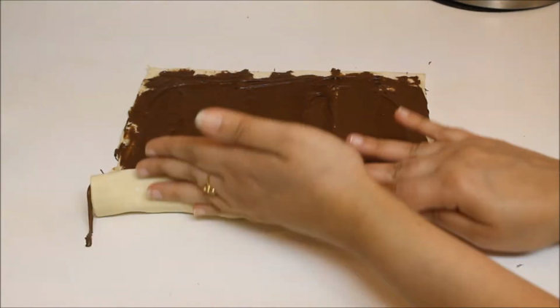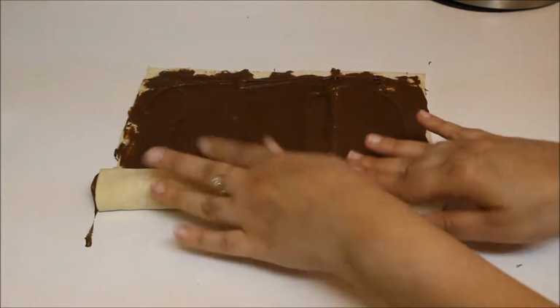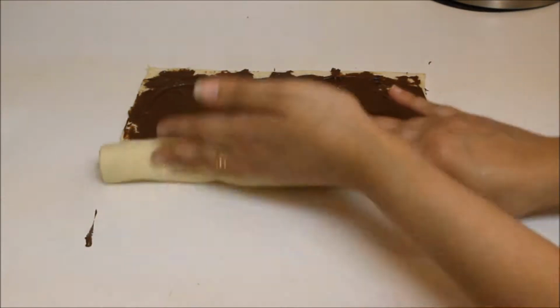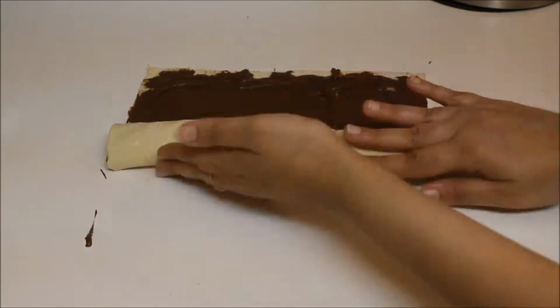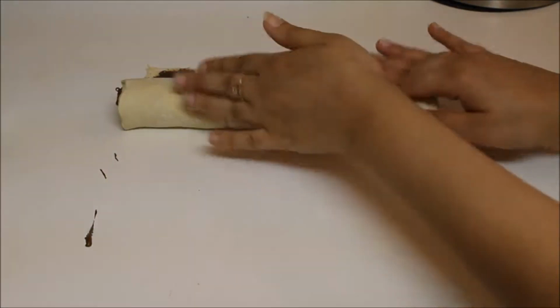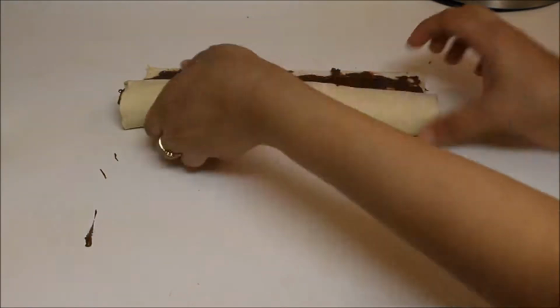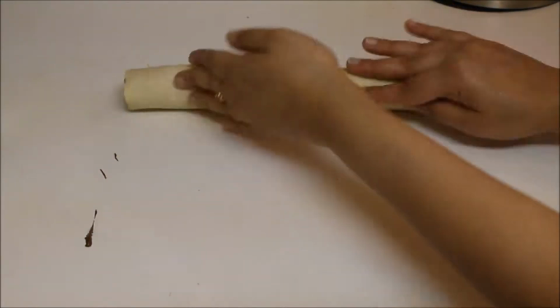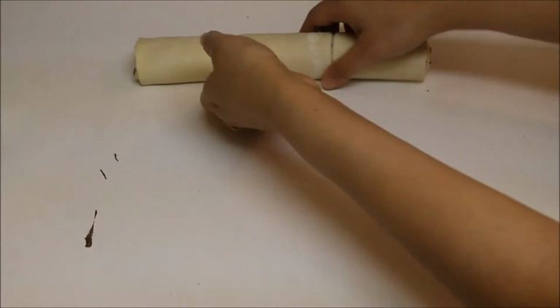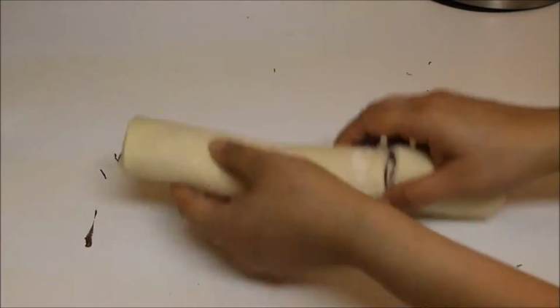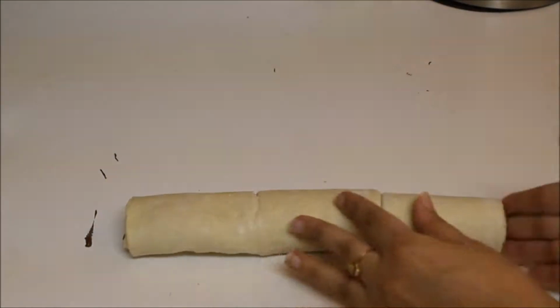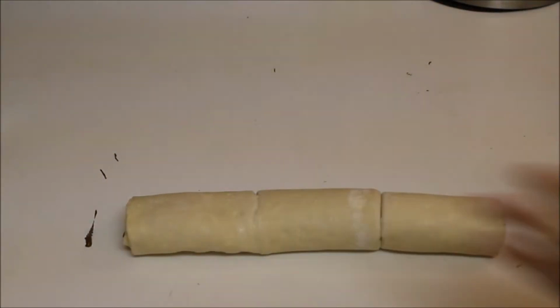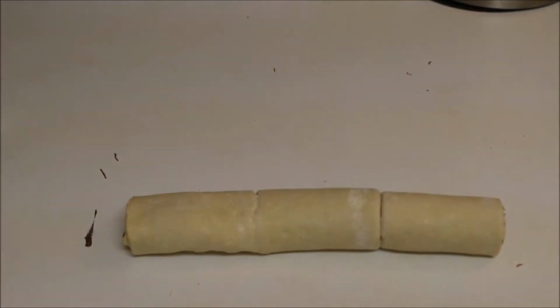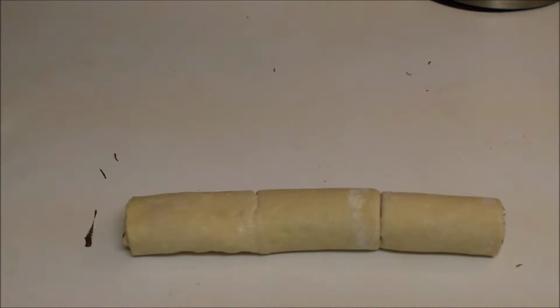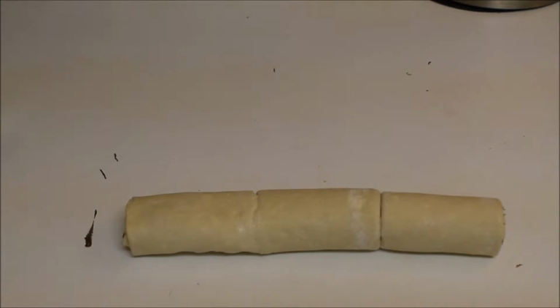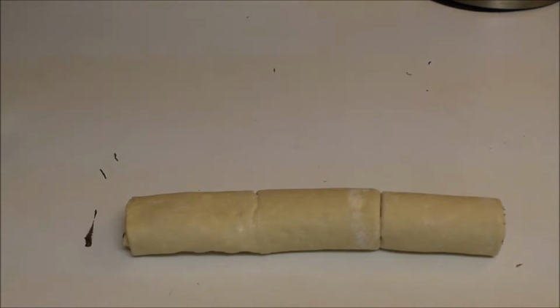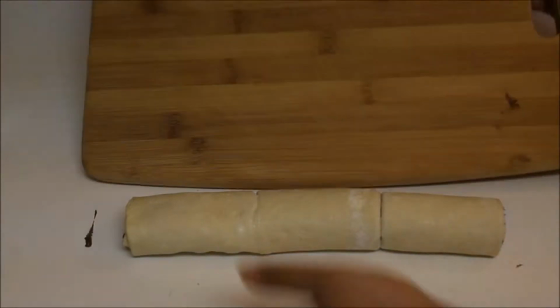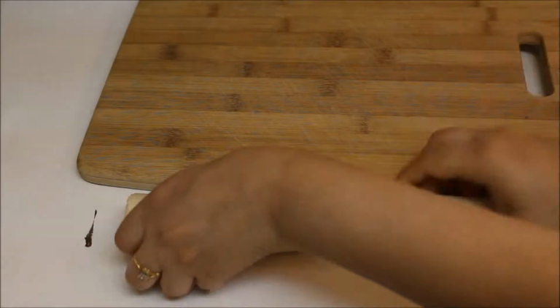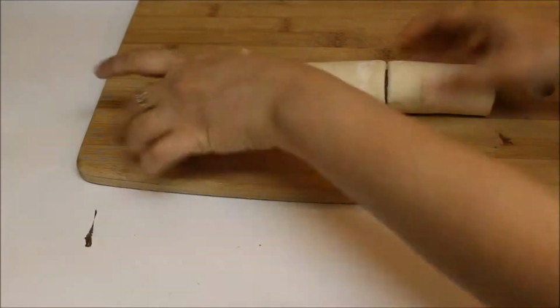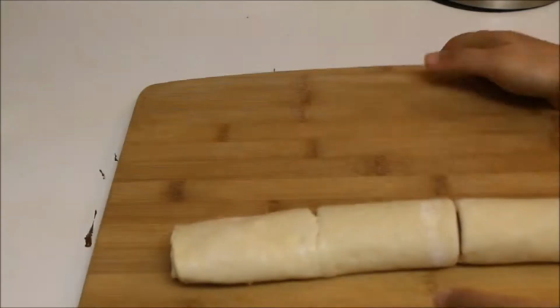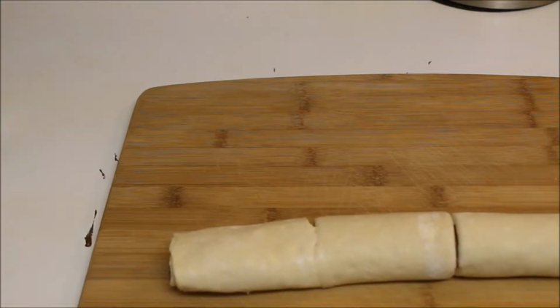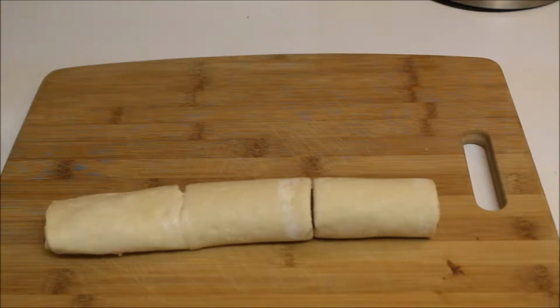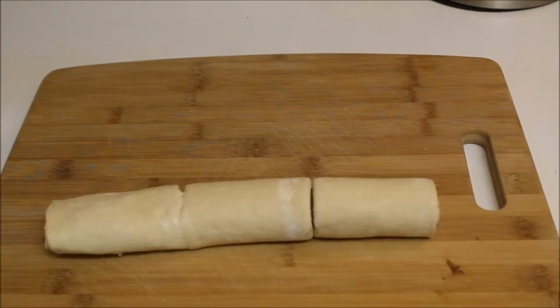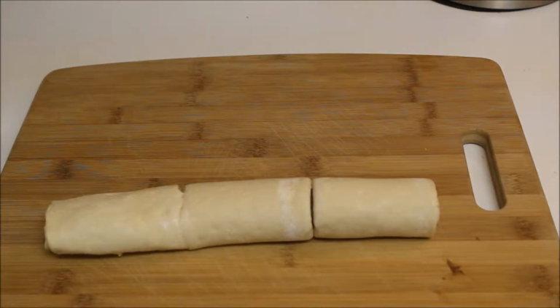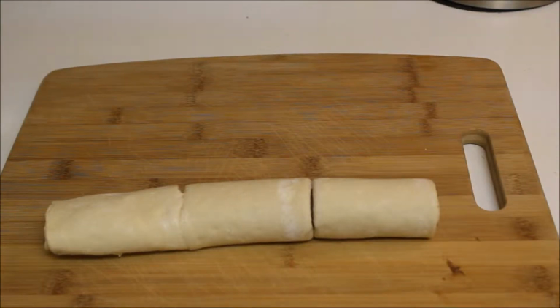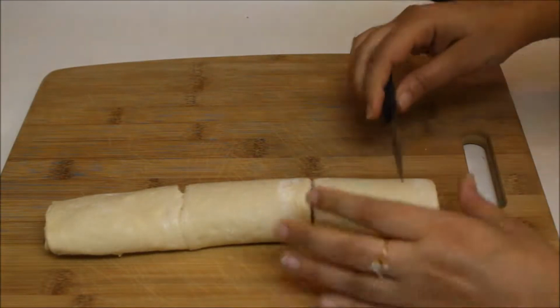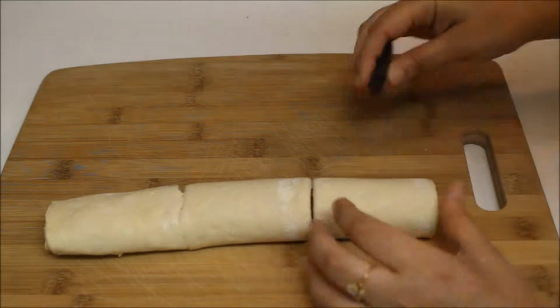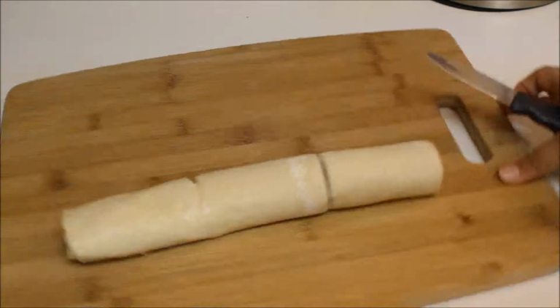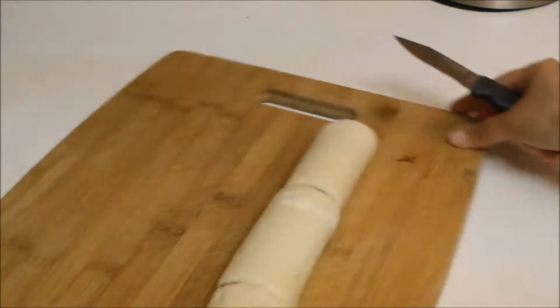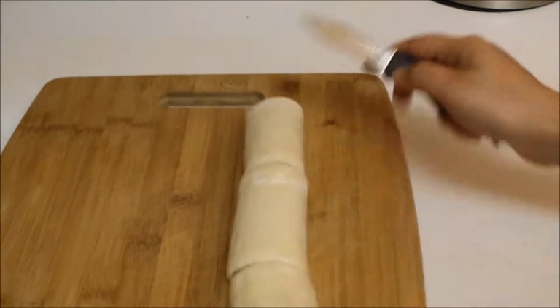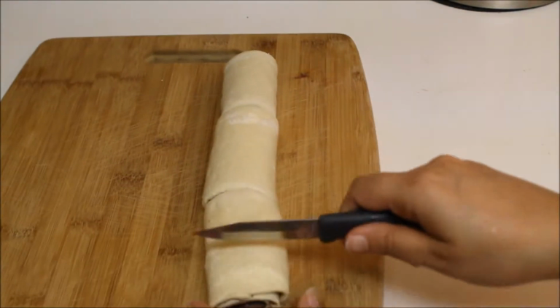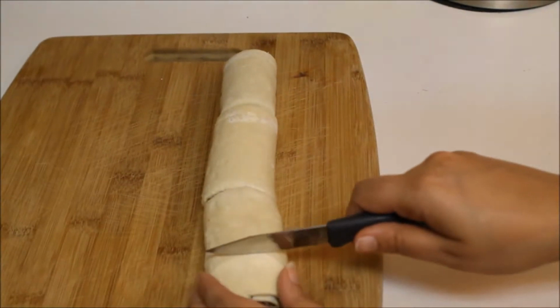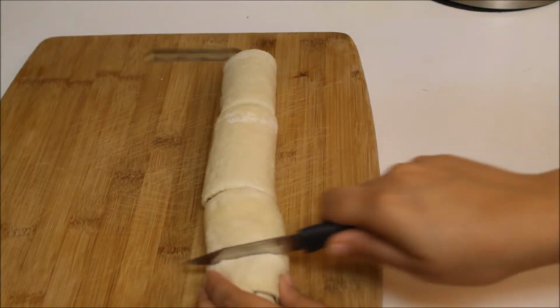Now start rolling loosely like a Swiss roll. Transfer it onto a cutting board and then cut with a sharp knife.